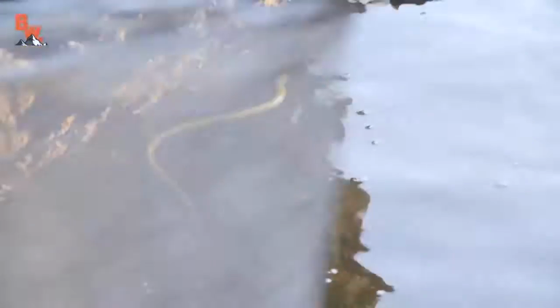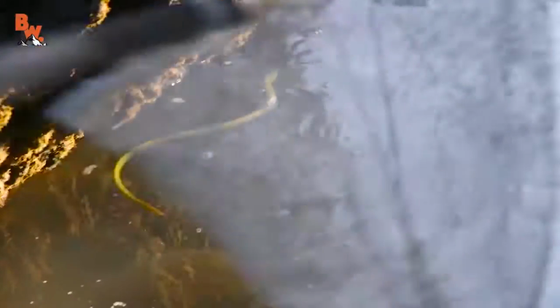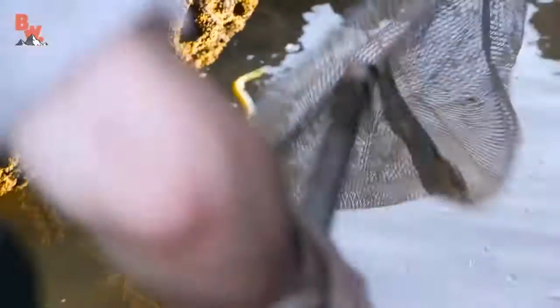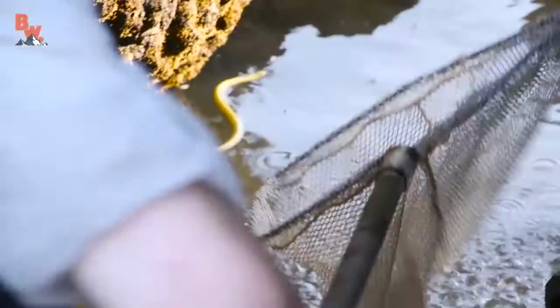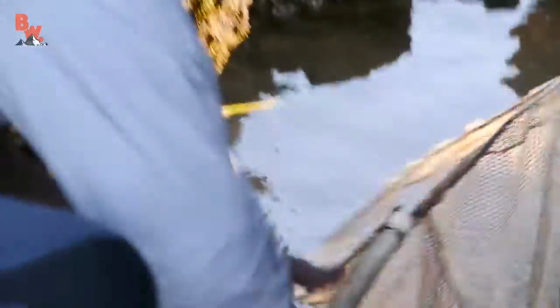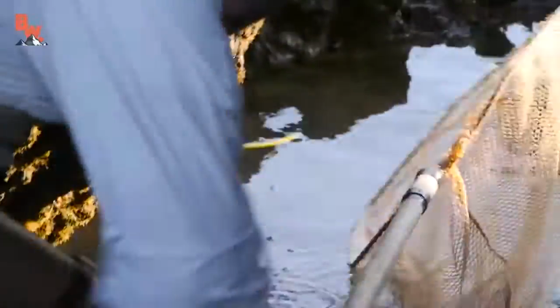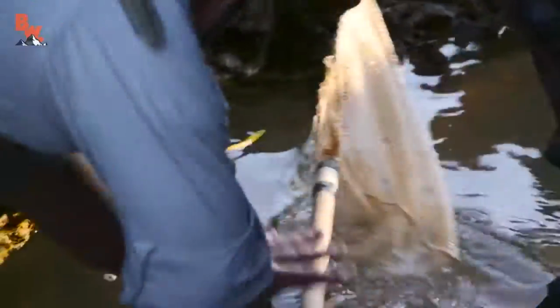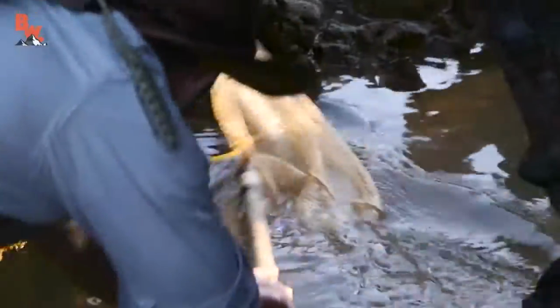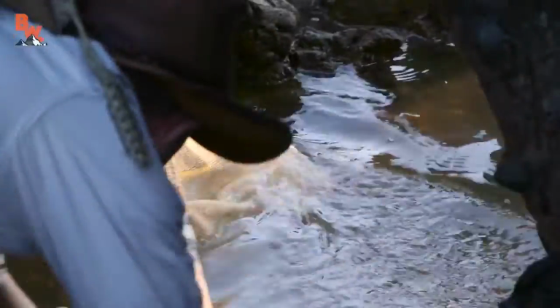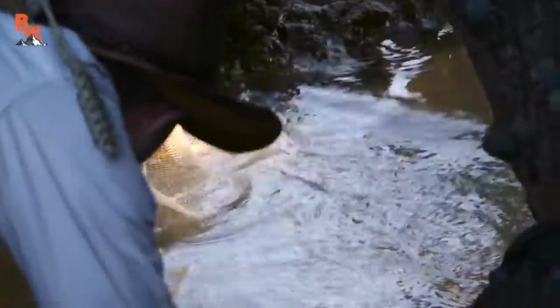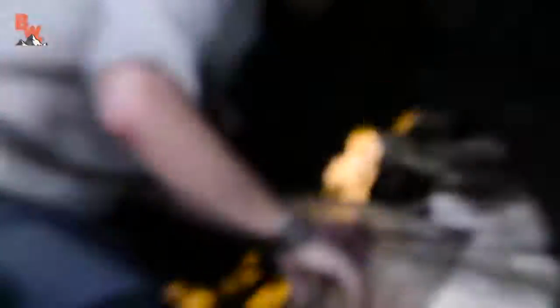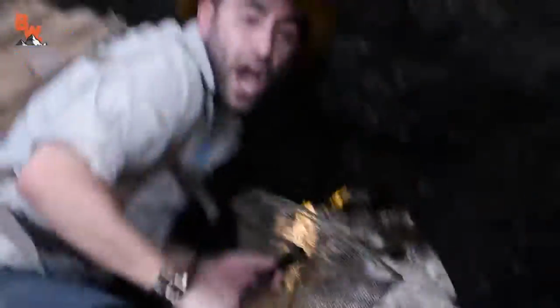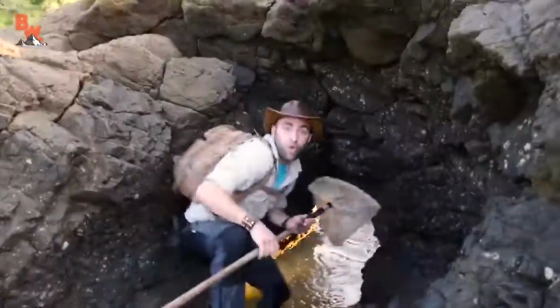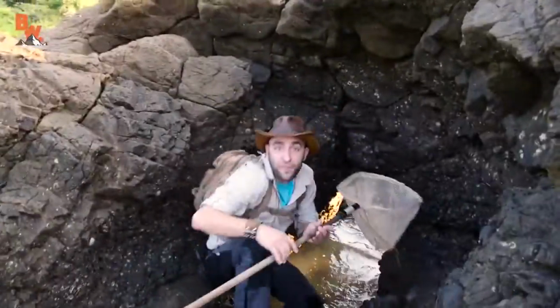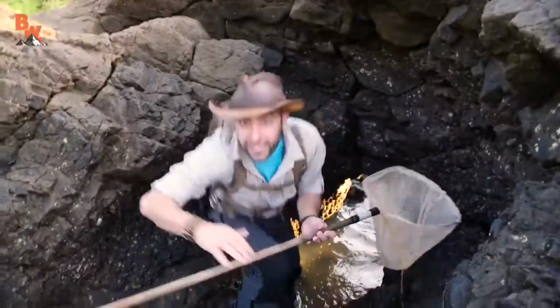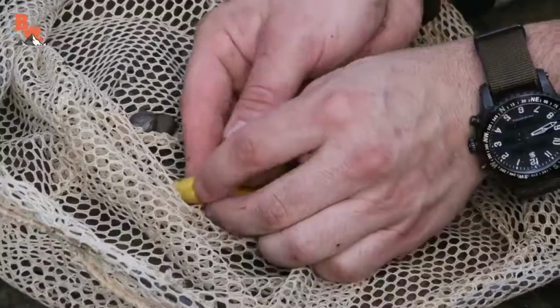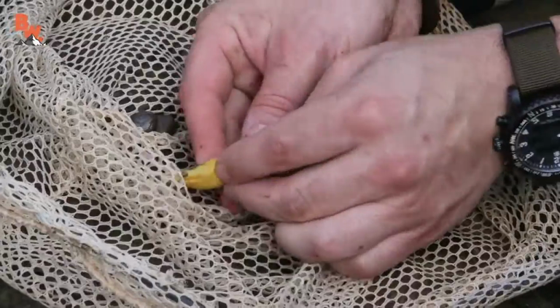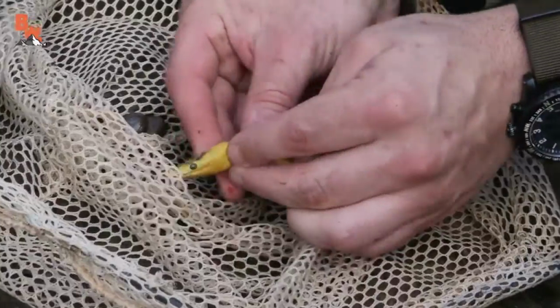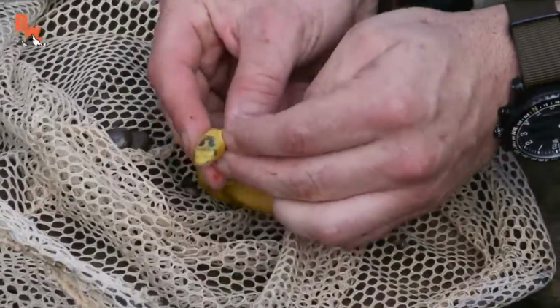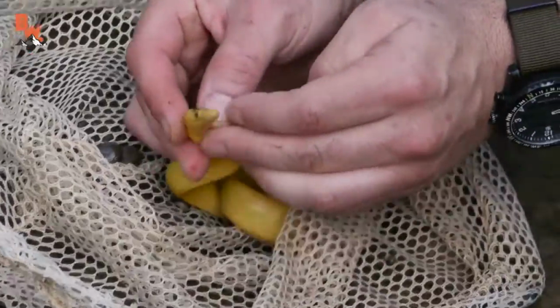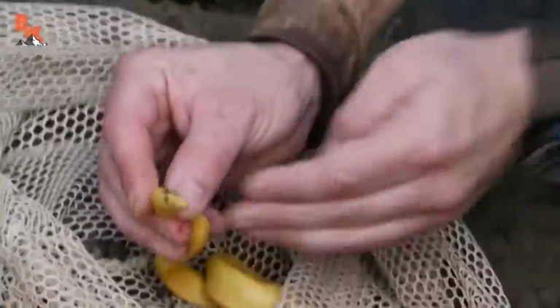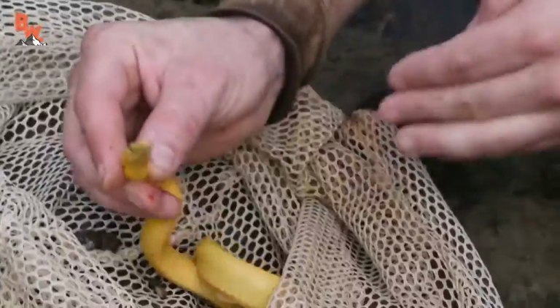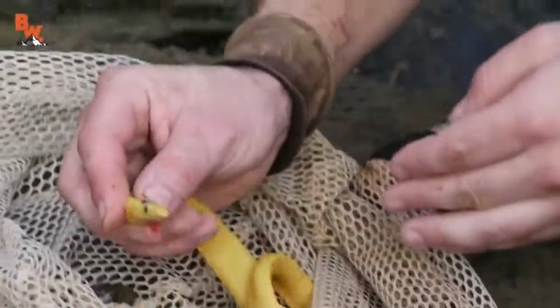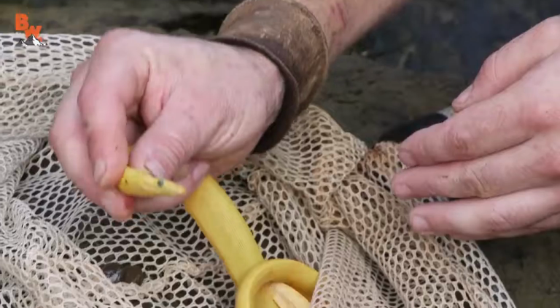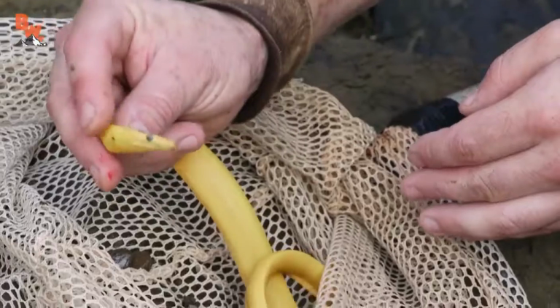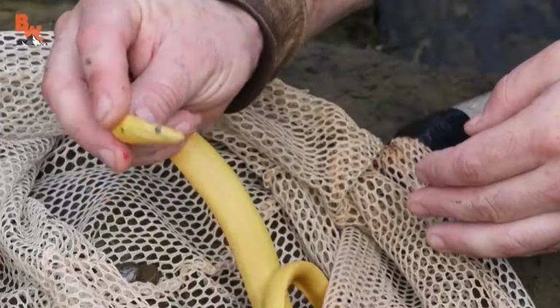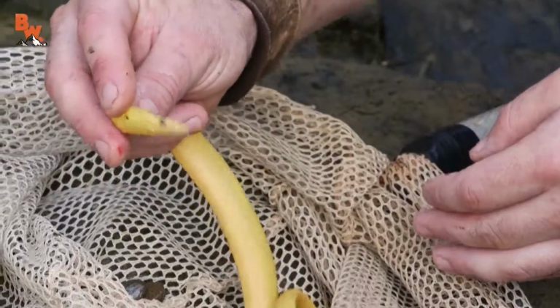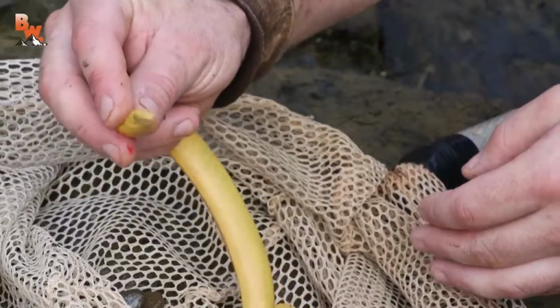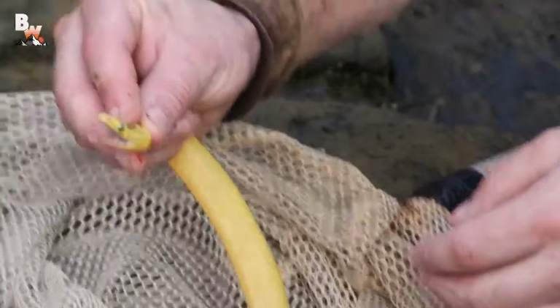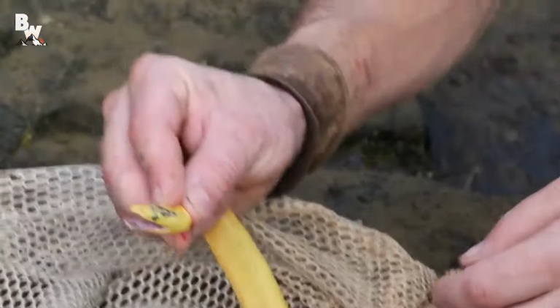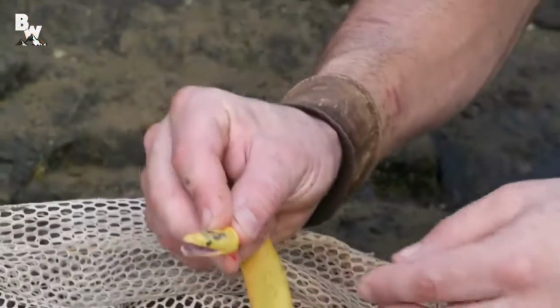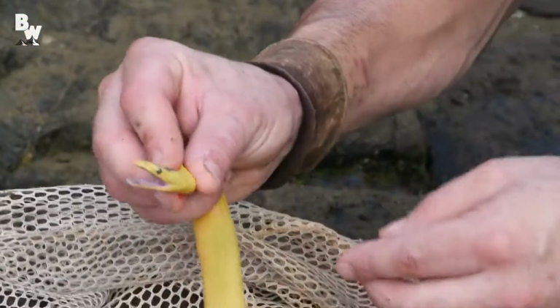Right there, right there, right there! Got it, look at that! There's no question about it — this is the most lethal snake species I have ever handled.